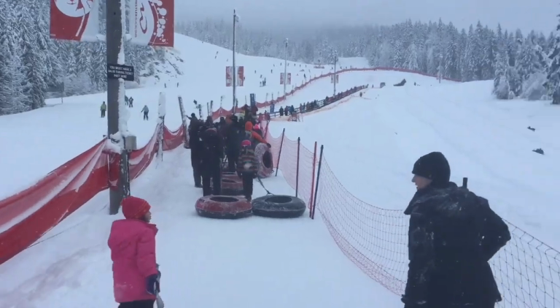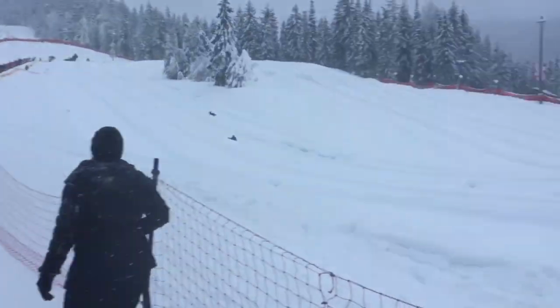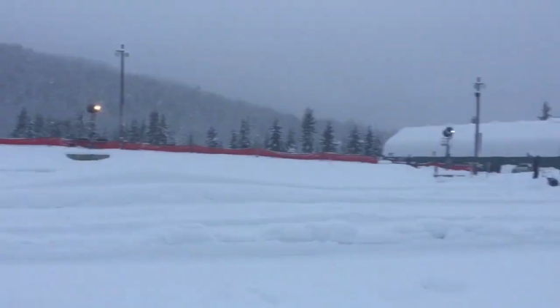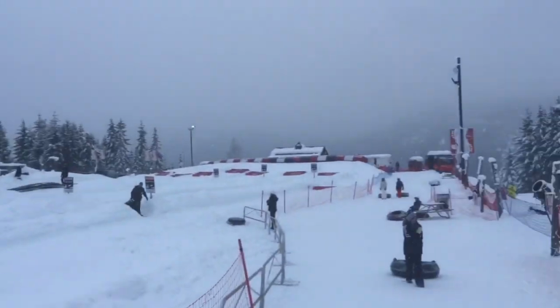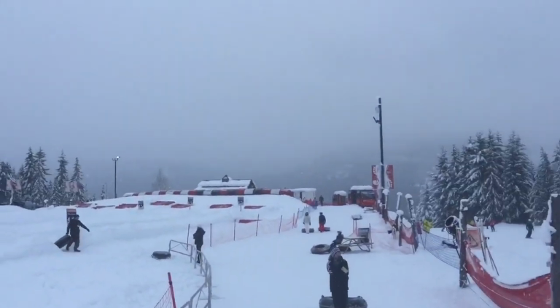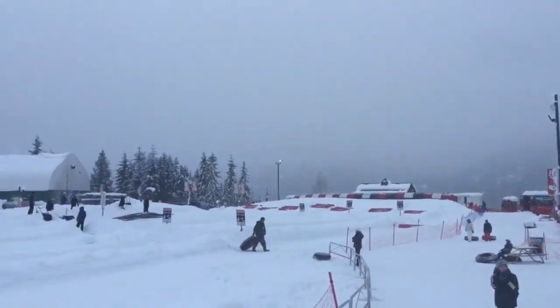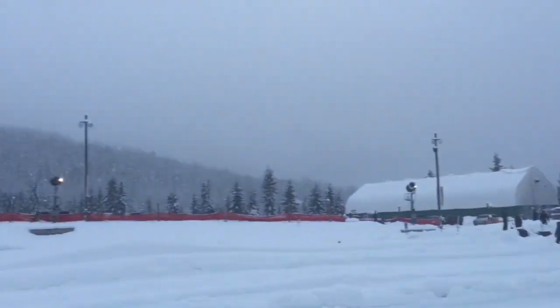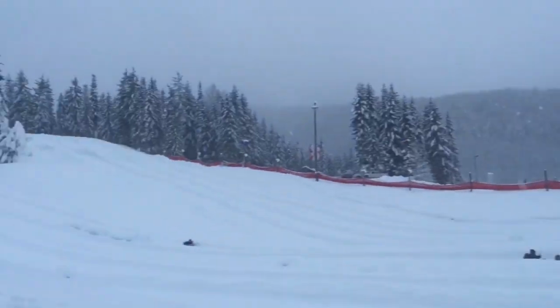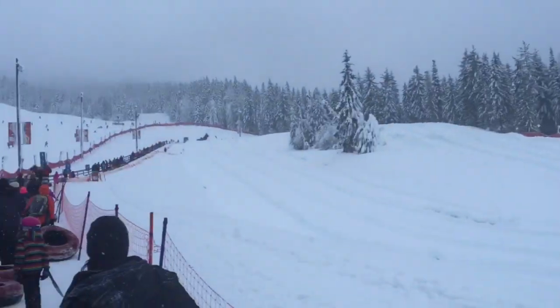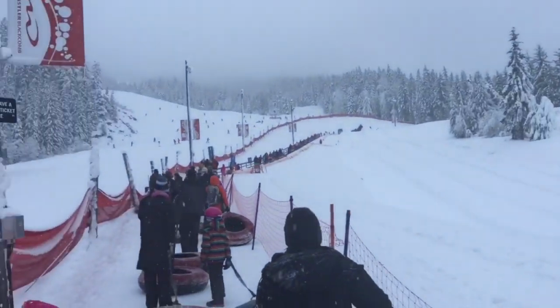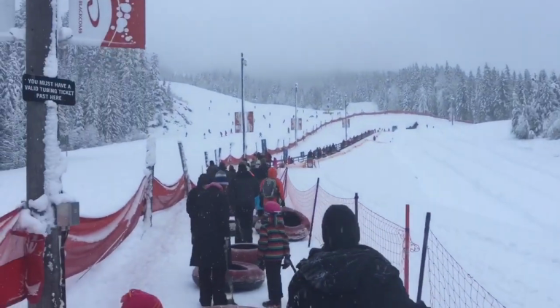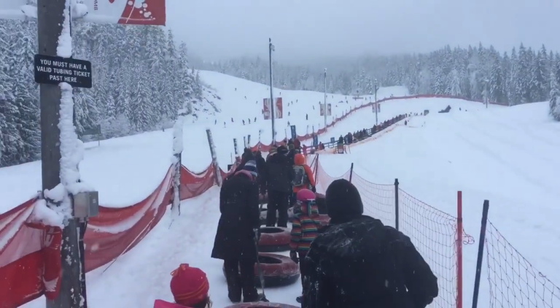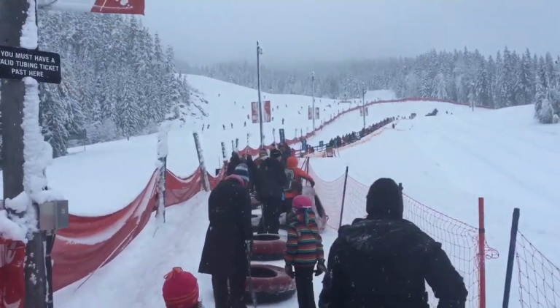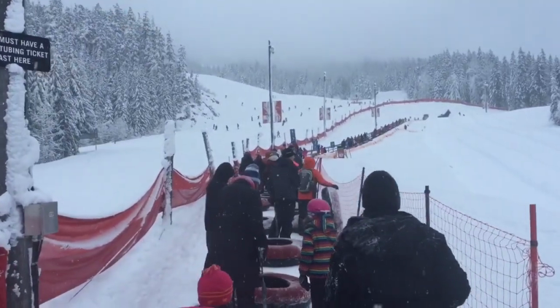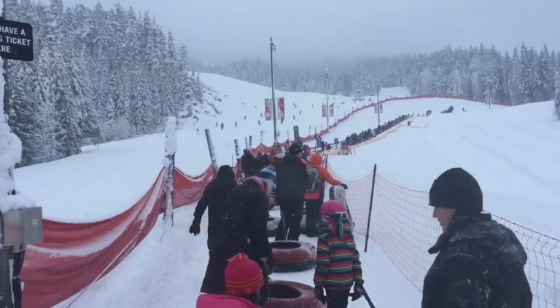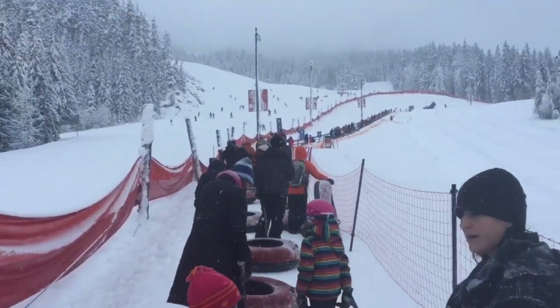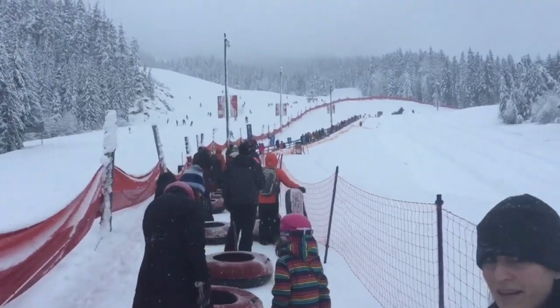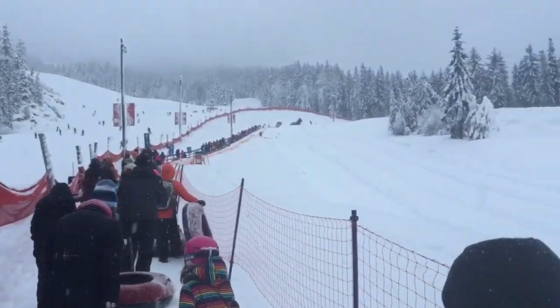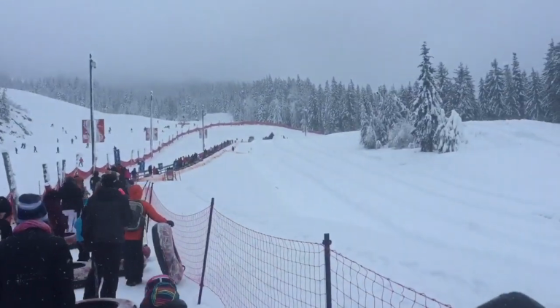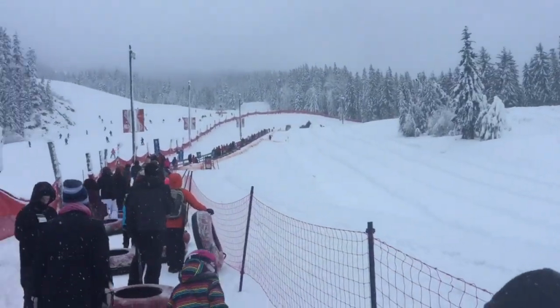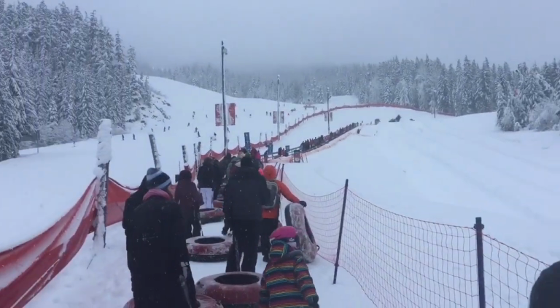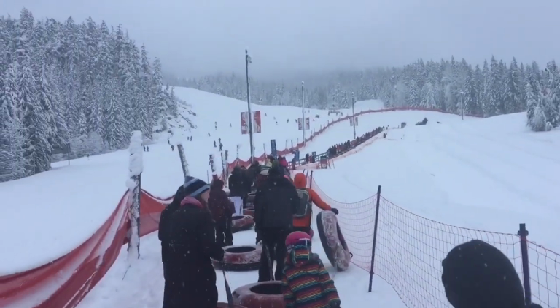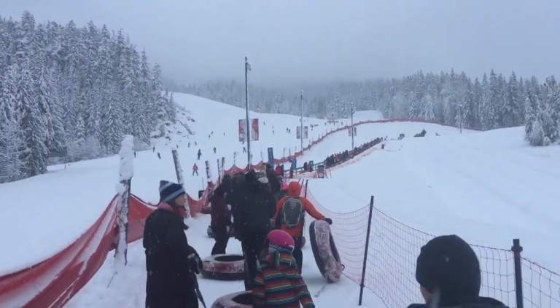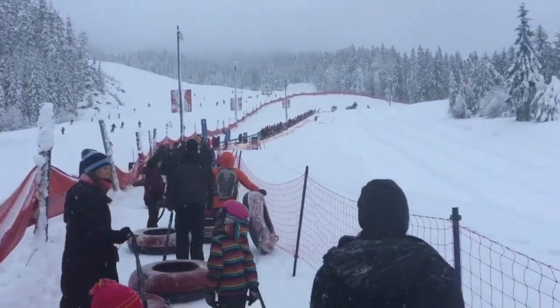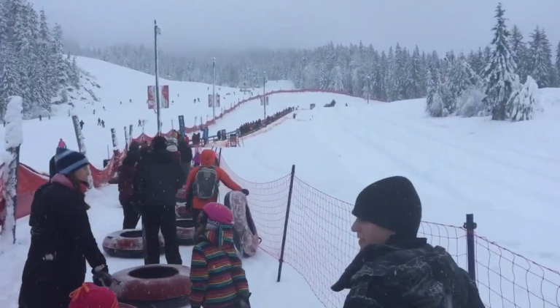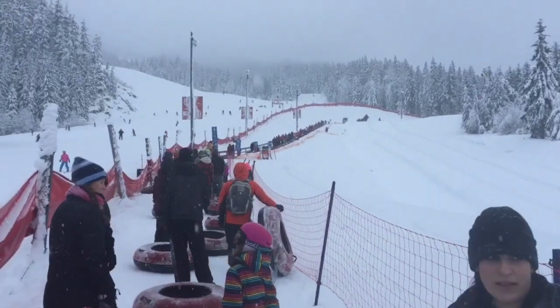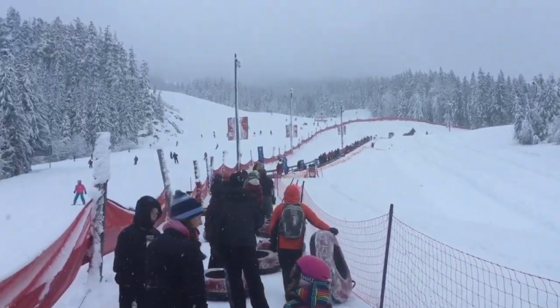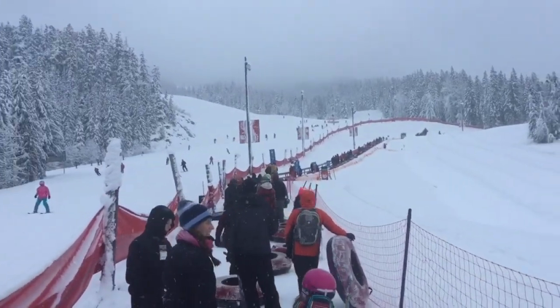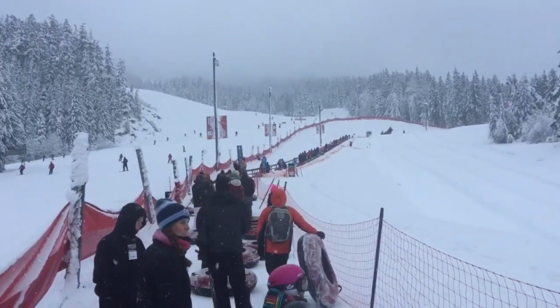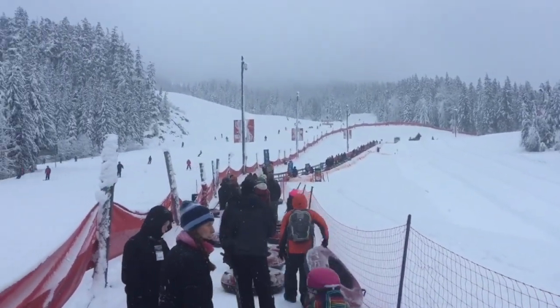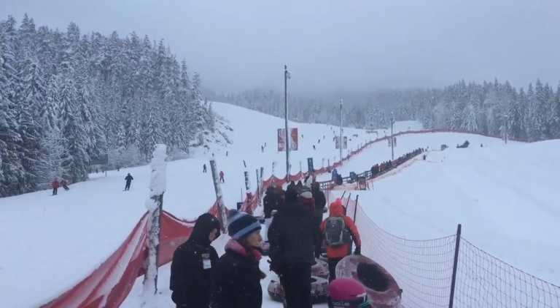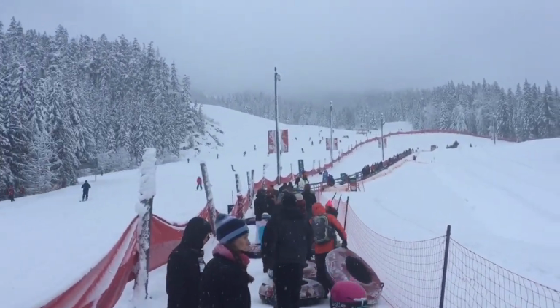Hey, thanks for checking out my Whistler Blackcomb Tube Ride video. This is a very simple video I've shot with my camera phone, it's unprofessional, just to kind of answer some questions that you may have that I had when I was wondering about this ride.